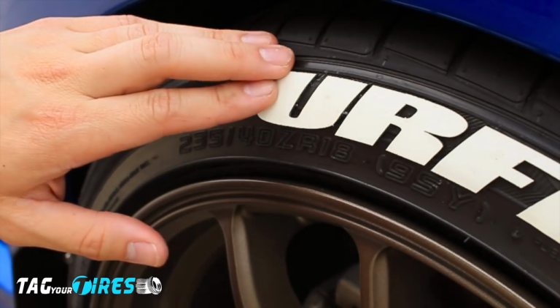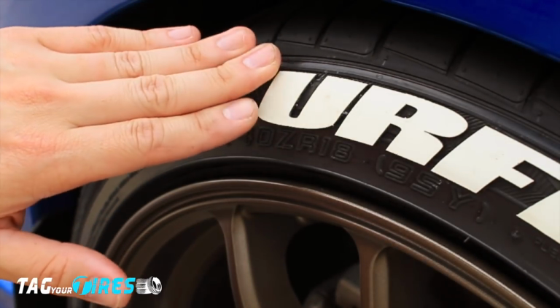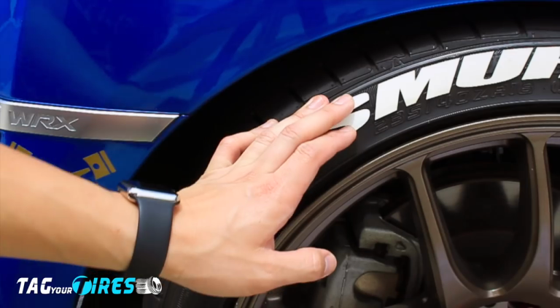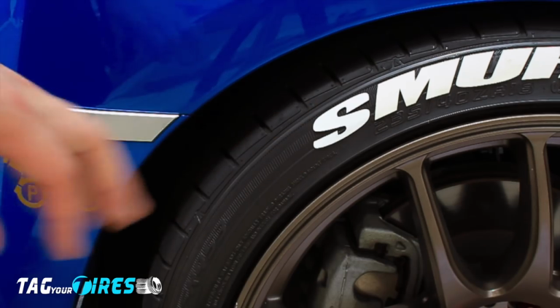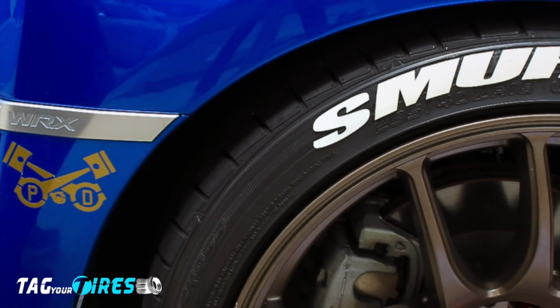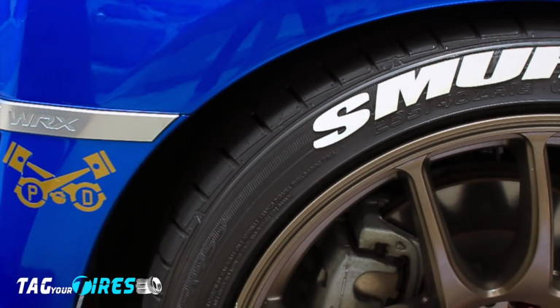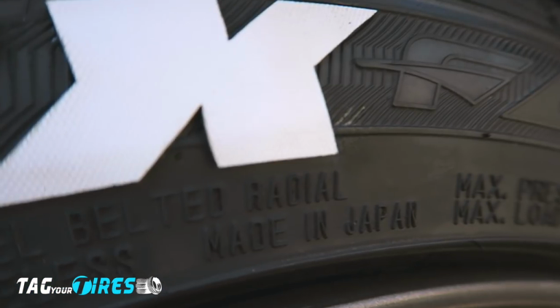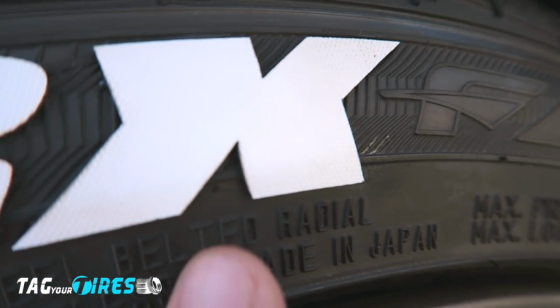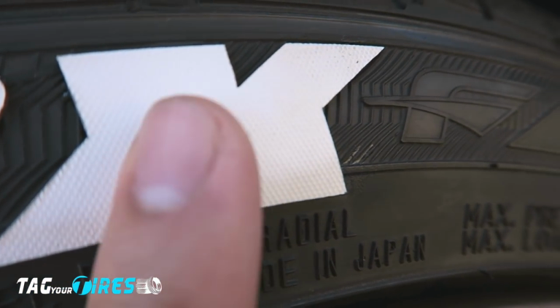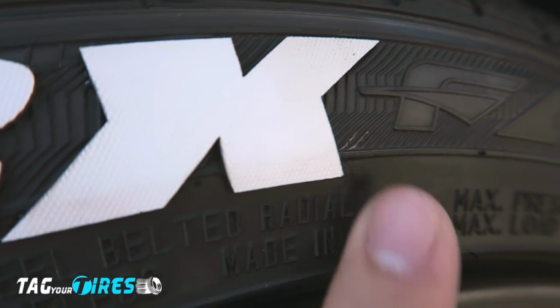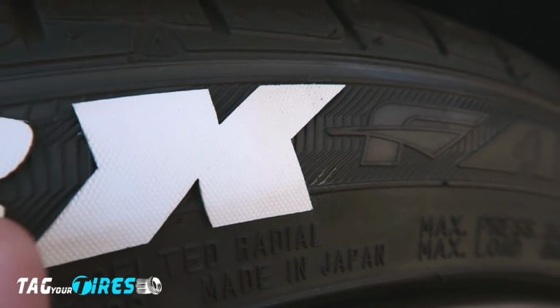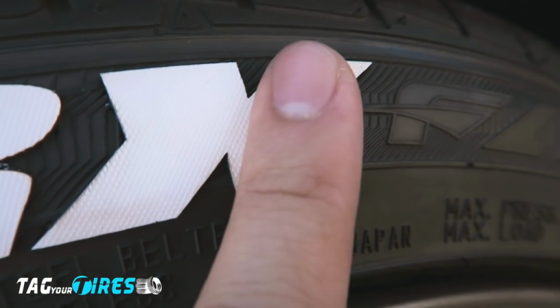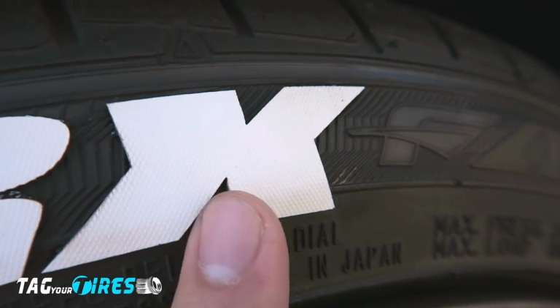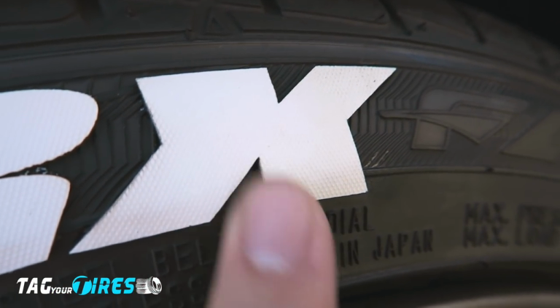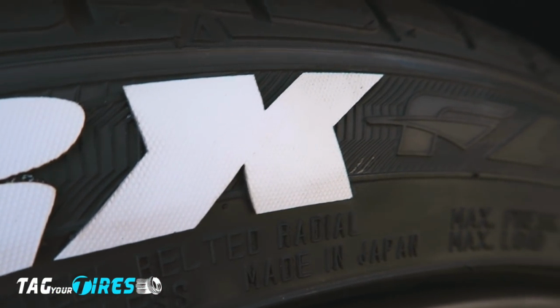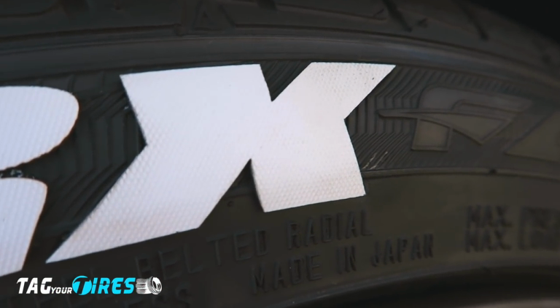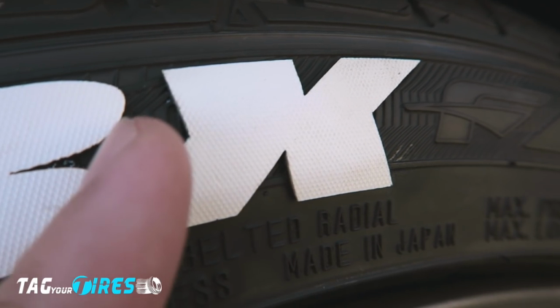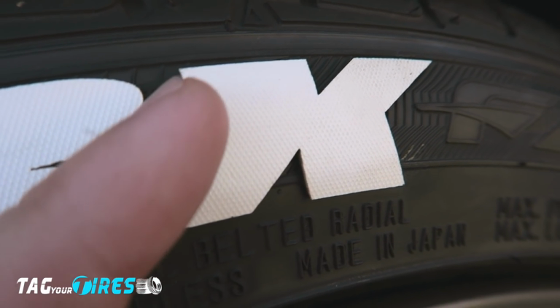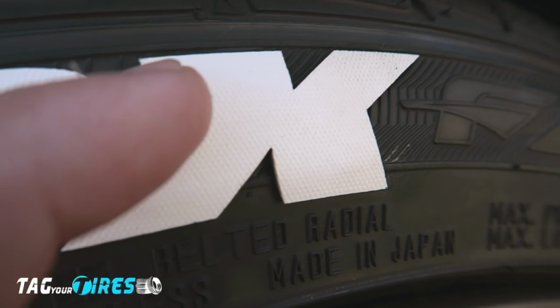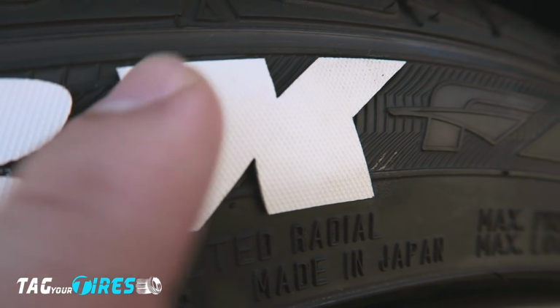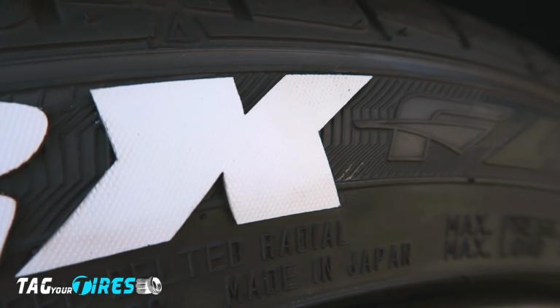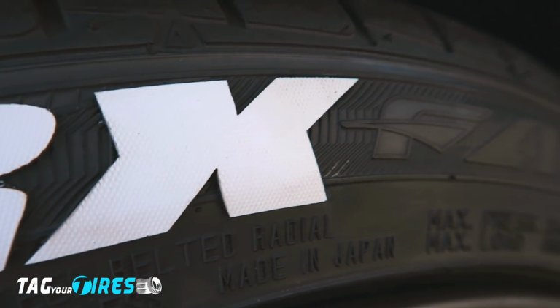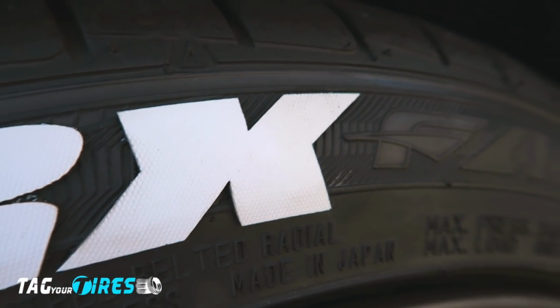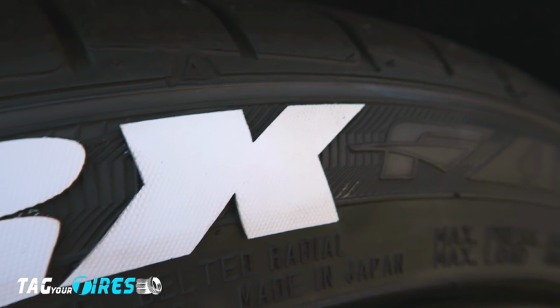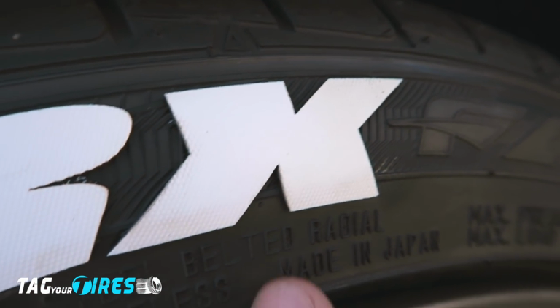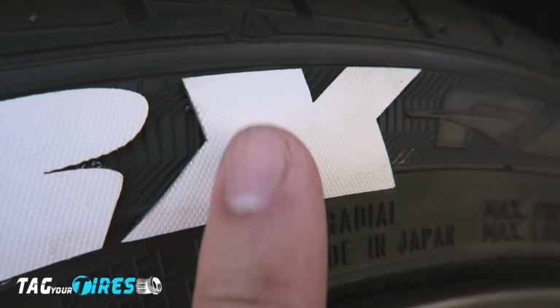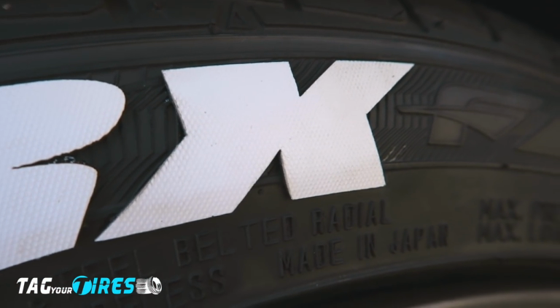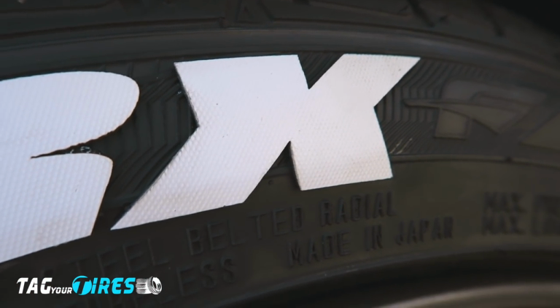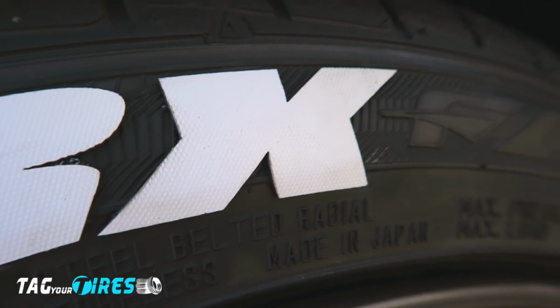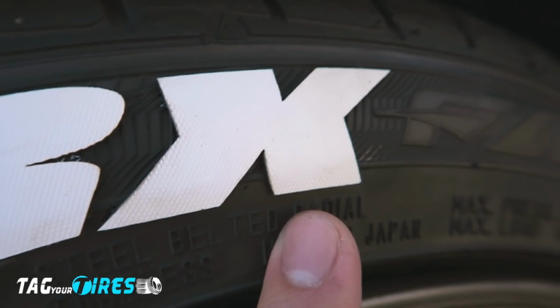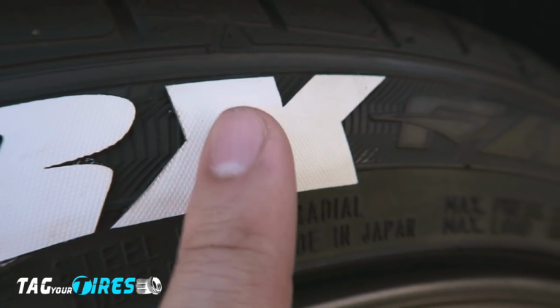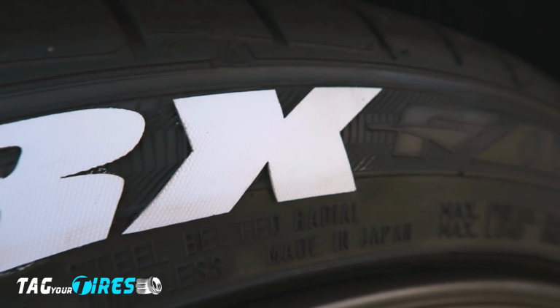One last thing — all these letters come with a protective coating for insulation. If you're impatient and want to peel it off, you can peel it off by the corner, but you can leave it for a few days and it'll come off by itself. That's more recommended, by the way.